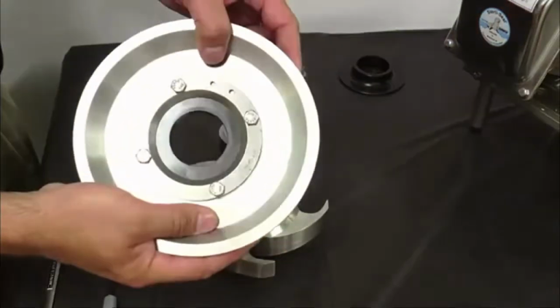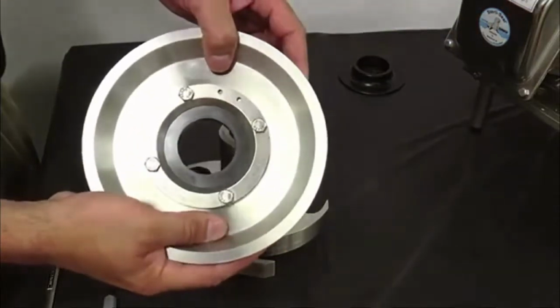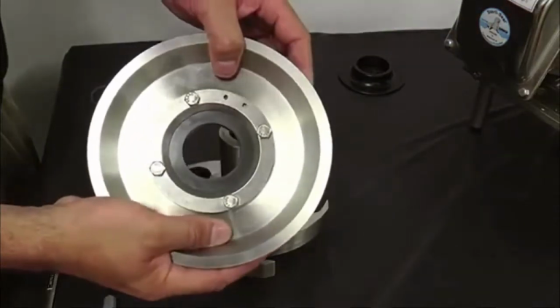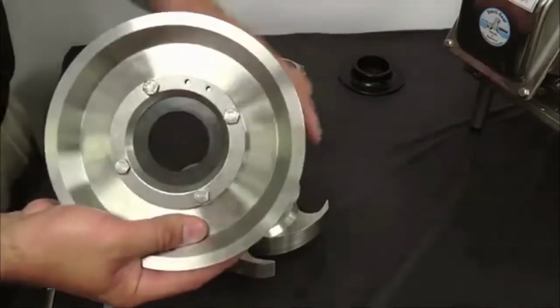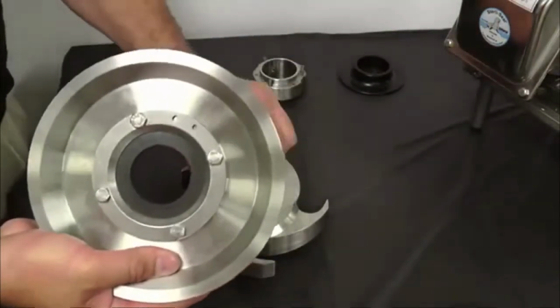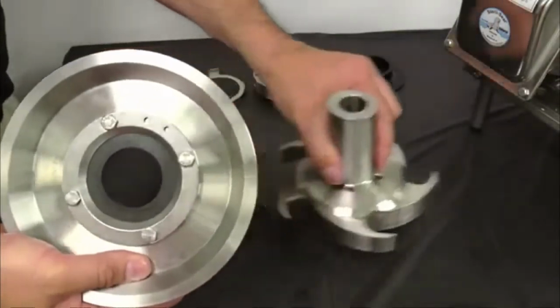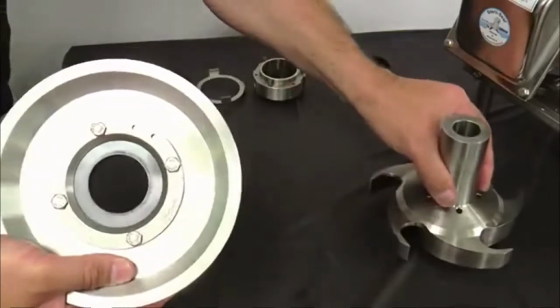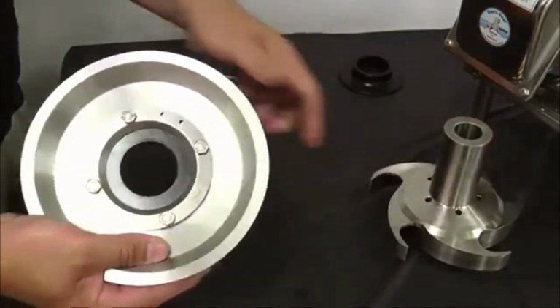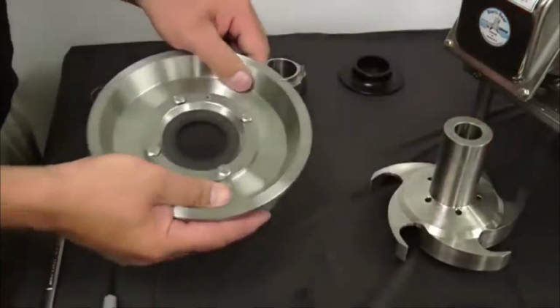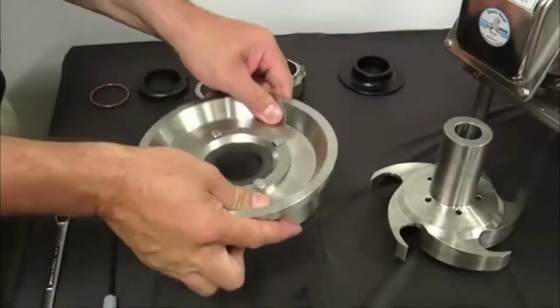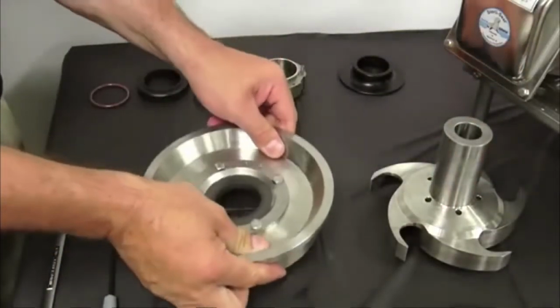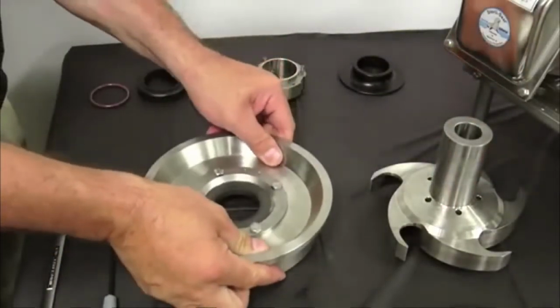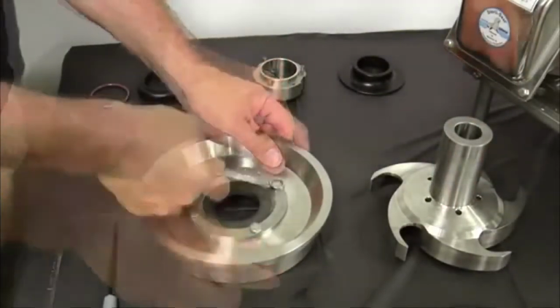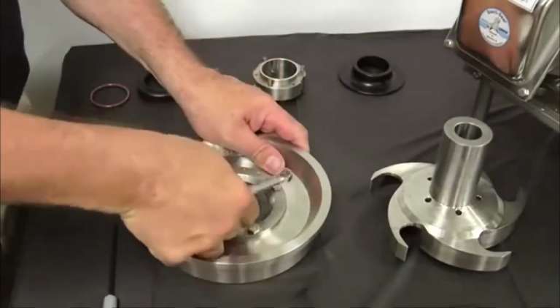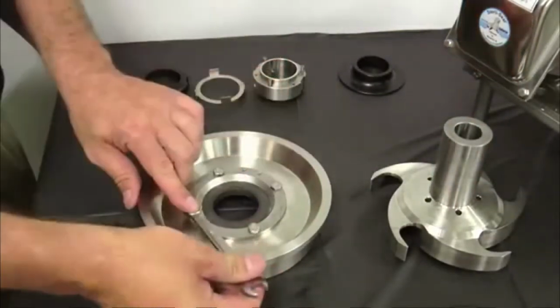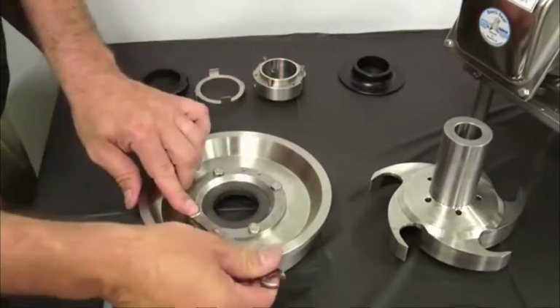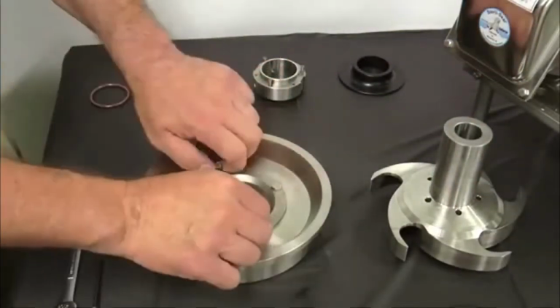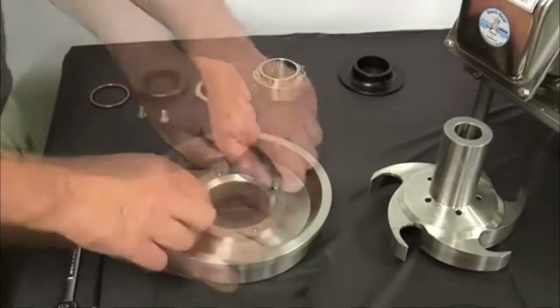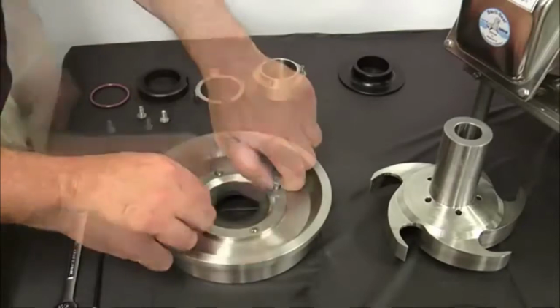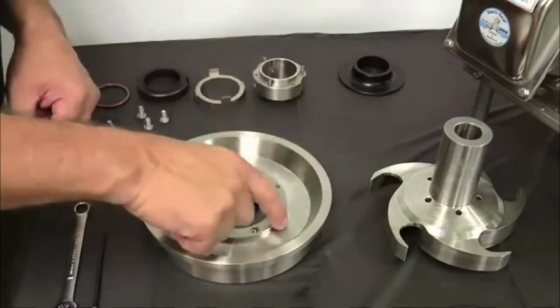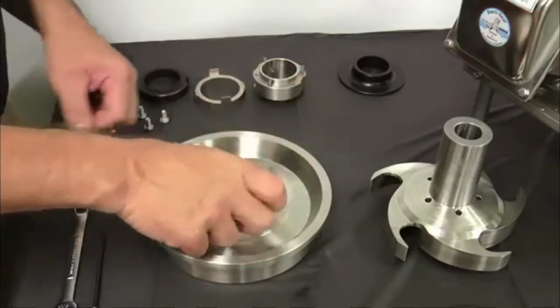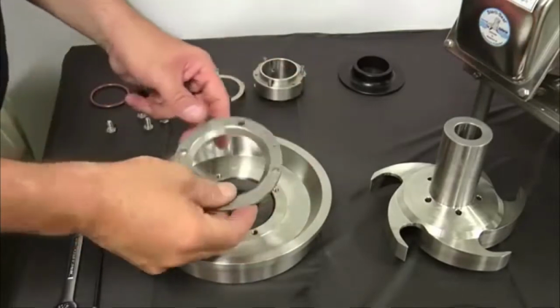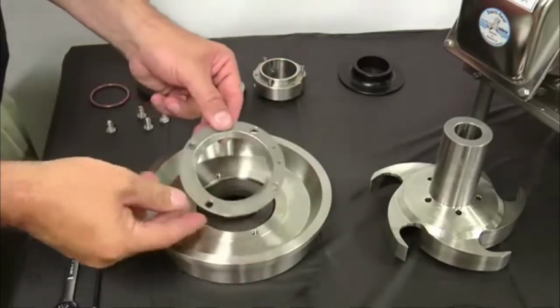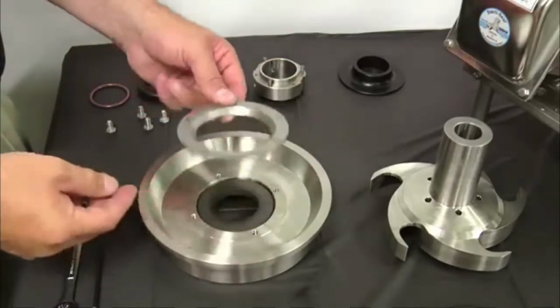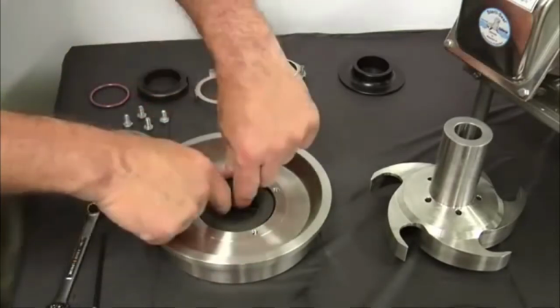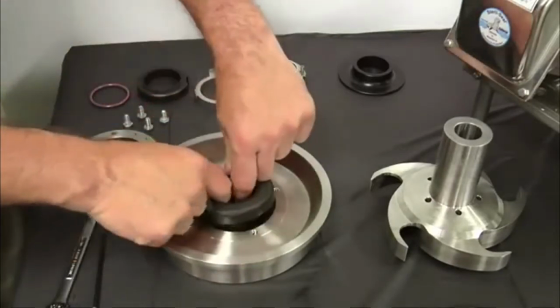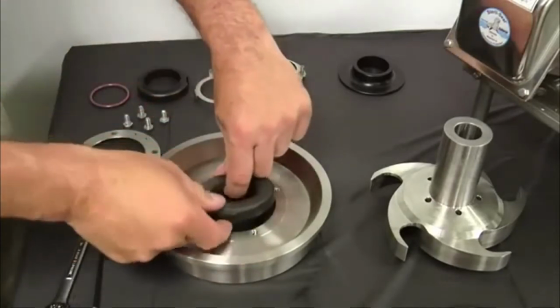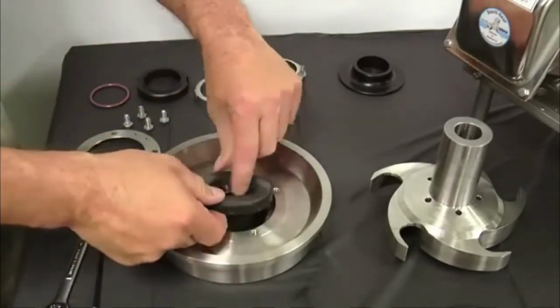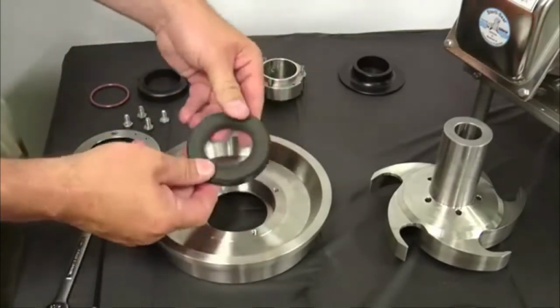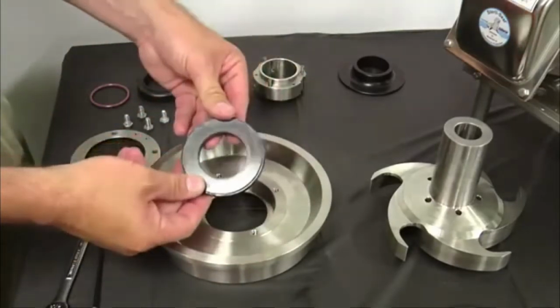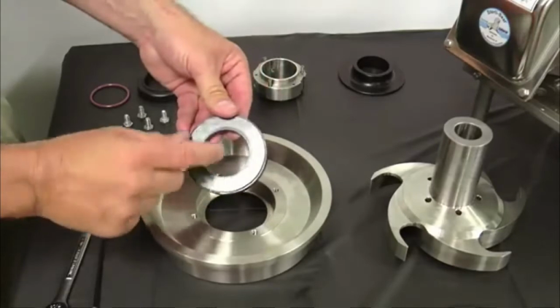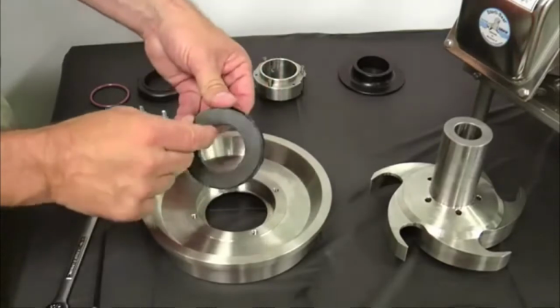To avoid seal failure, do not place fingers on the carbon seal face. Remove the four quarter inch hex bolts and stationary seat retainer ring. Pull the stationary seal and L-gasket out of the back plate.